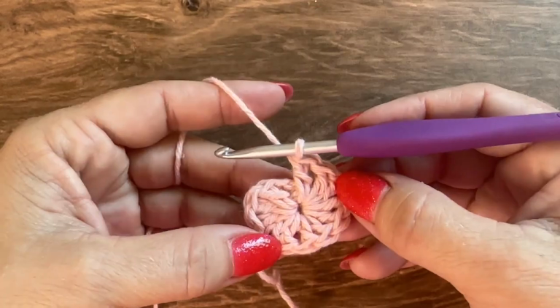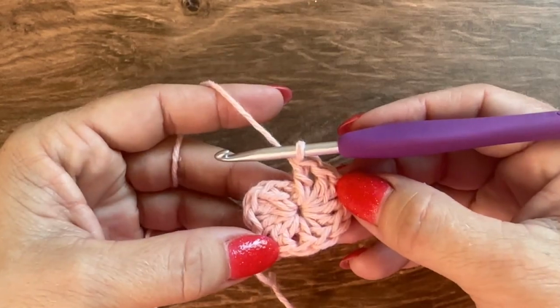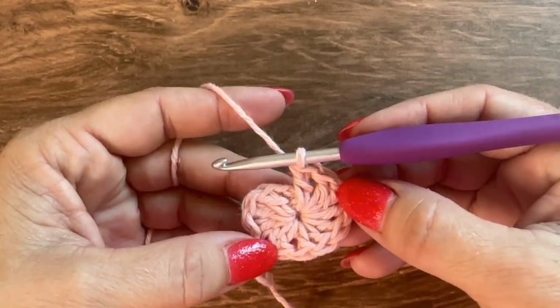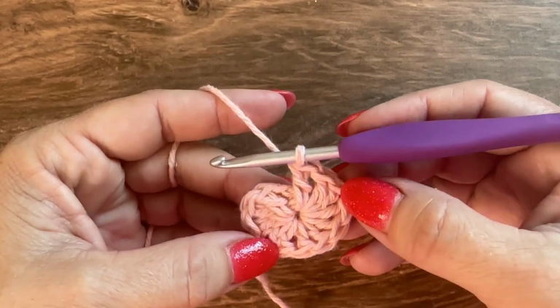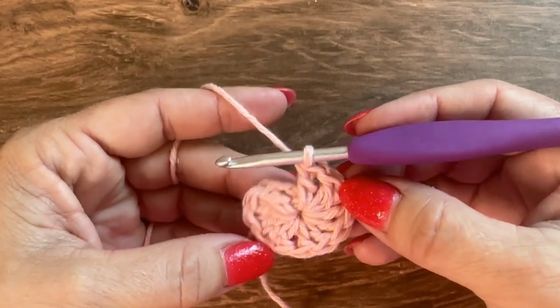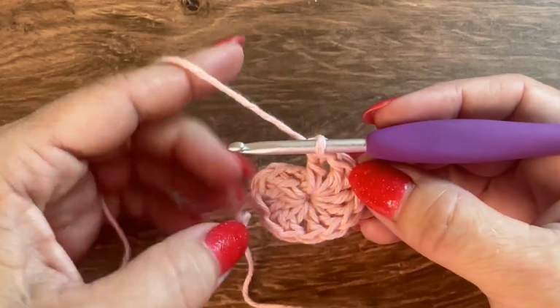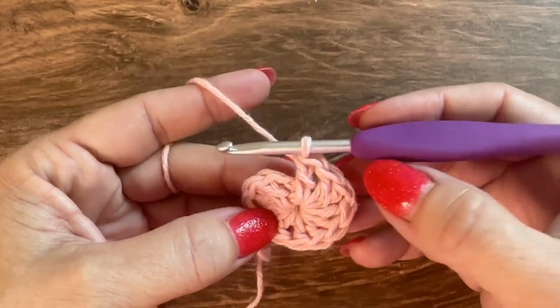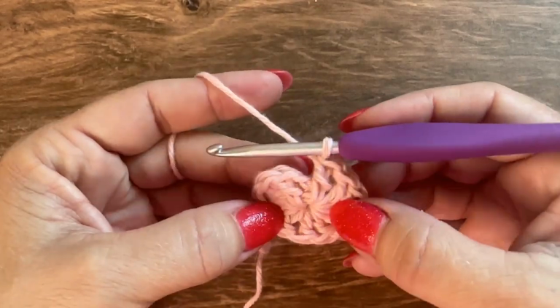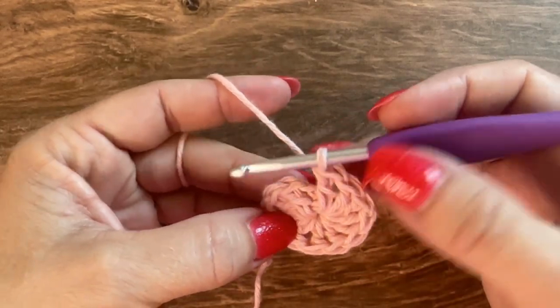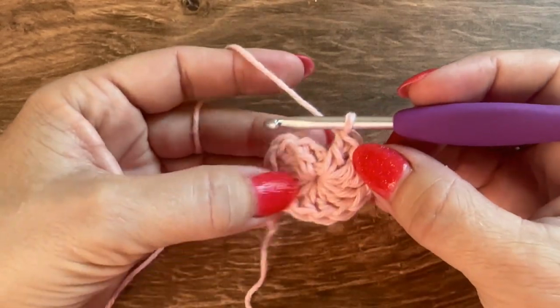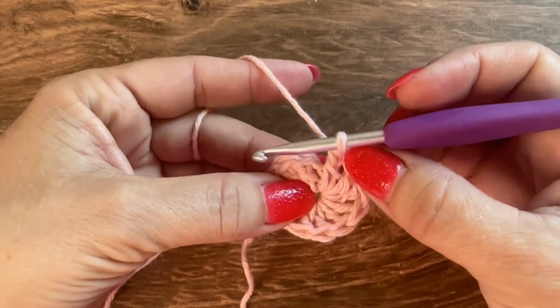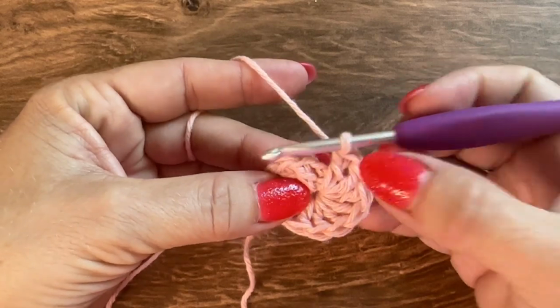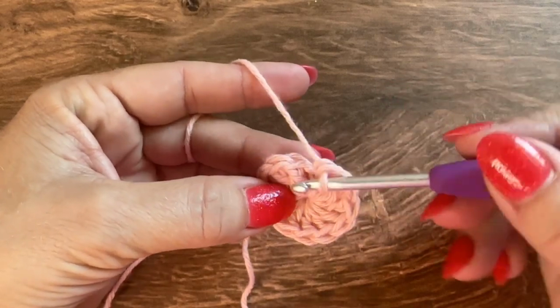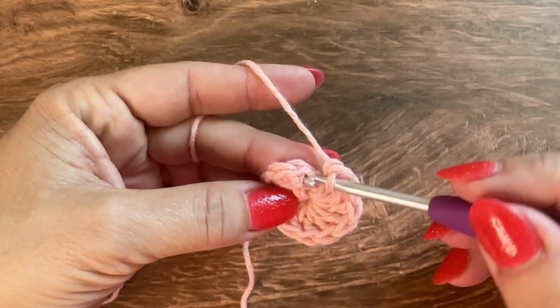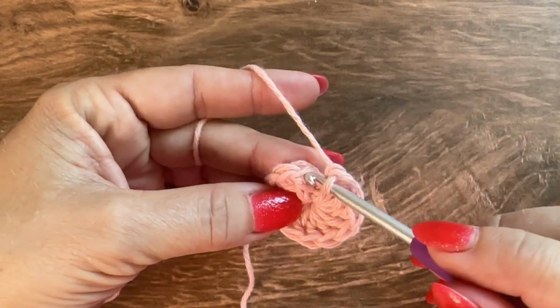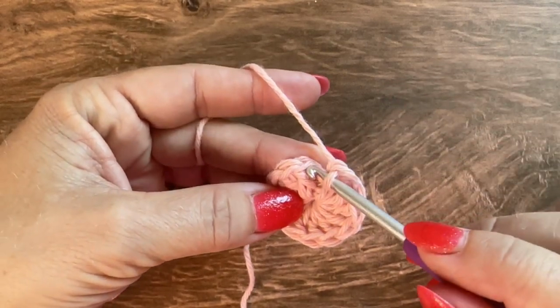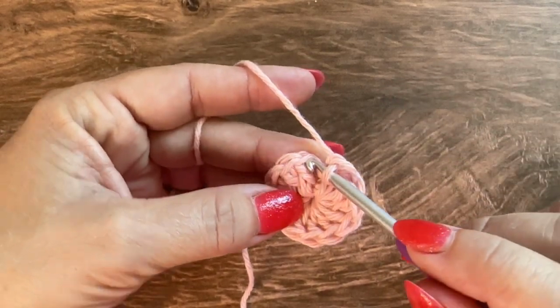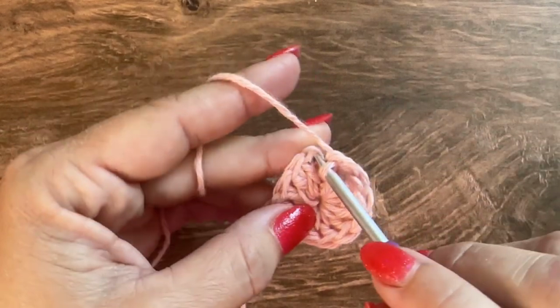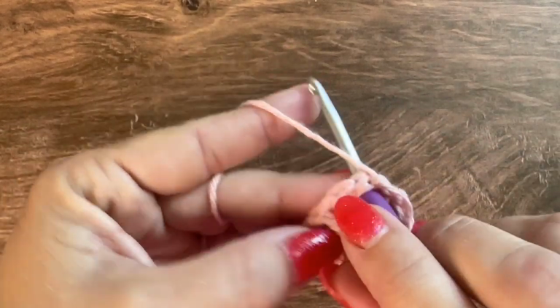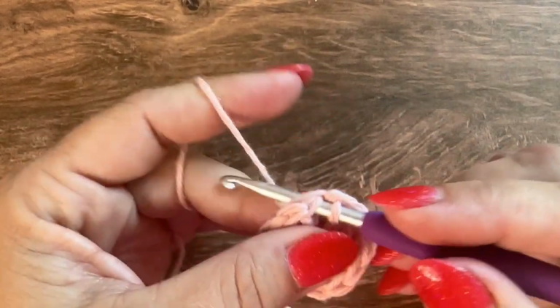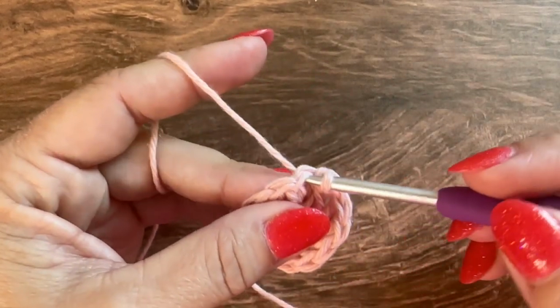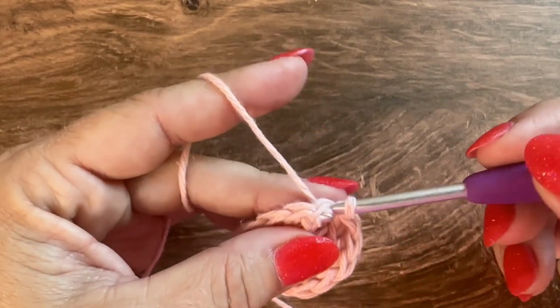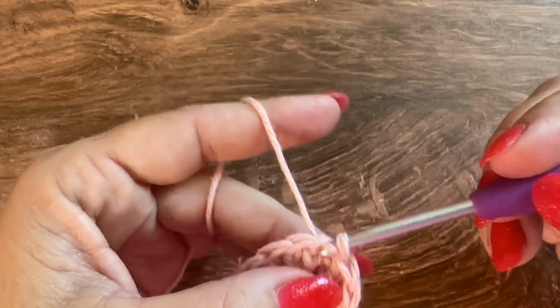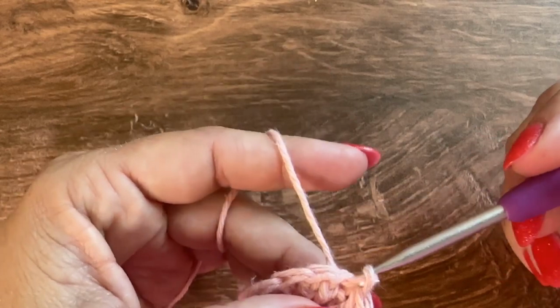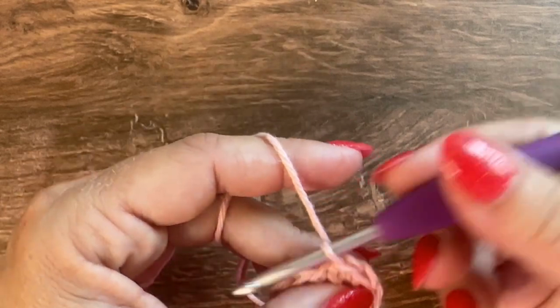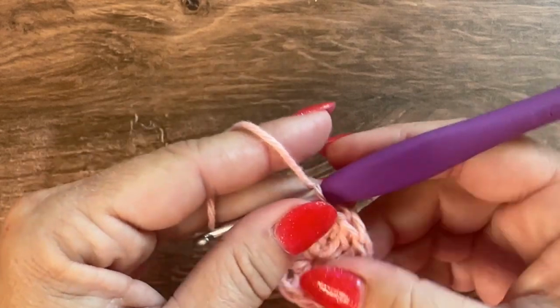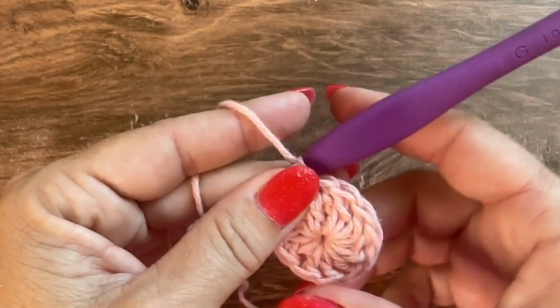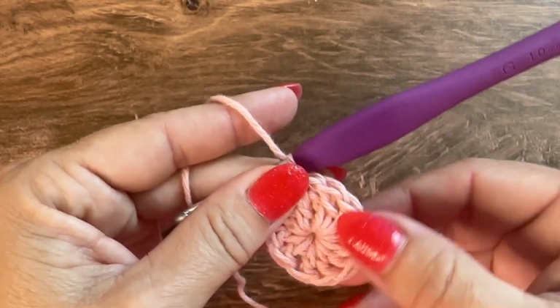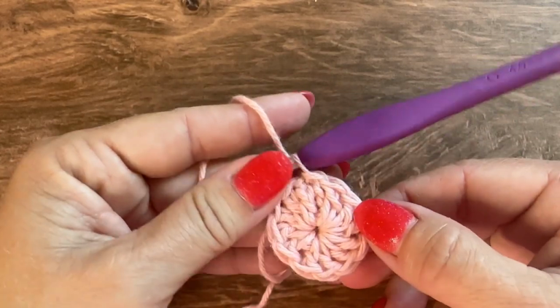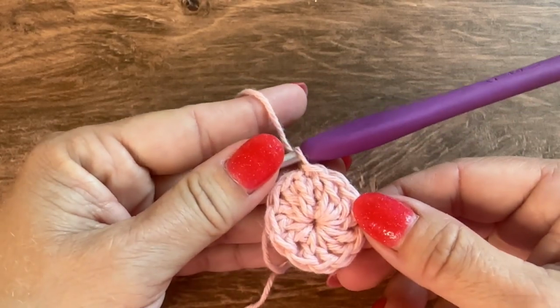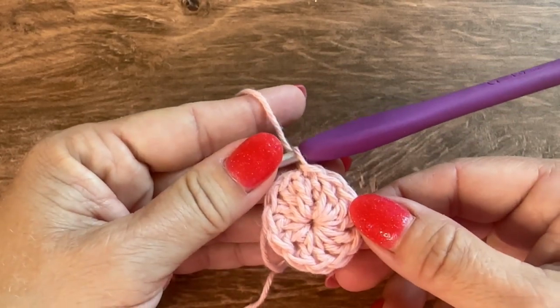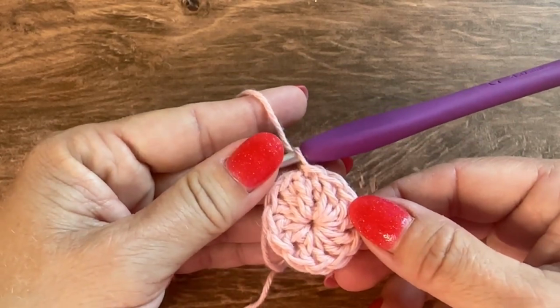Here I have my 12 double crochet and I'm going to join to the first double crochet with a slip stitch. That is round 1 — 12 double crochet.